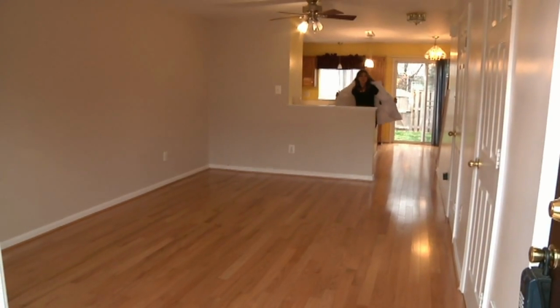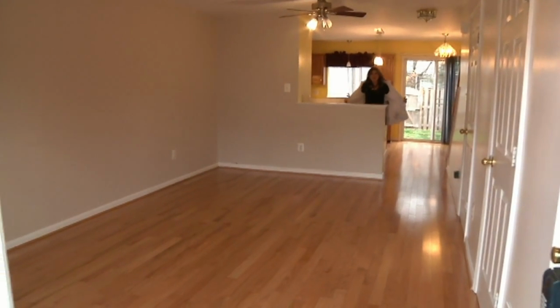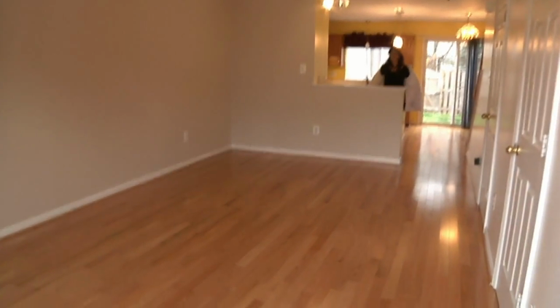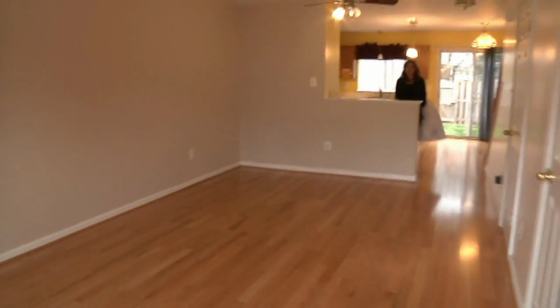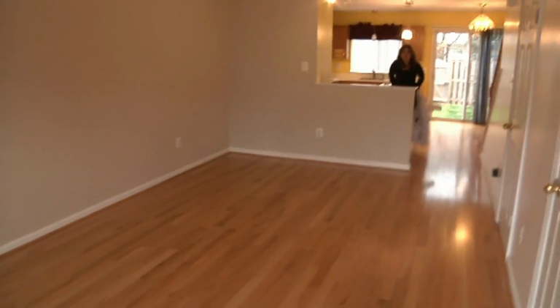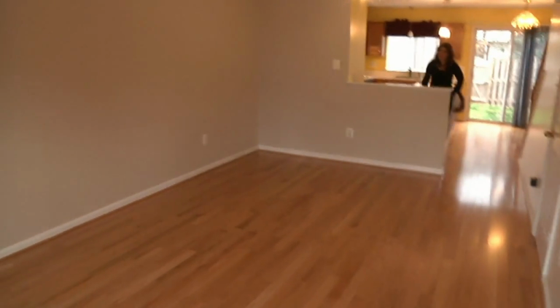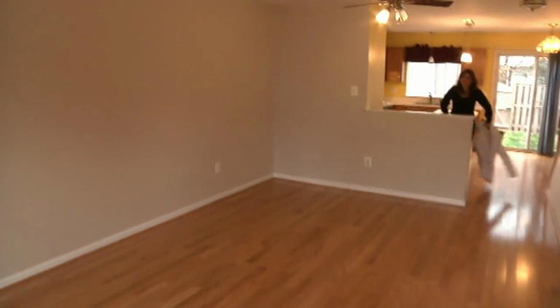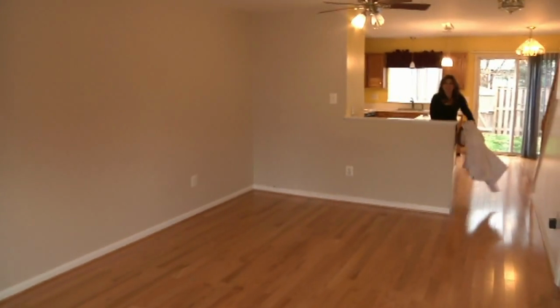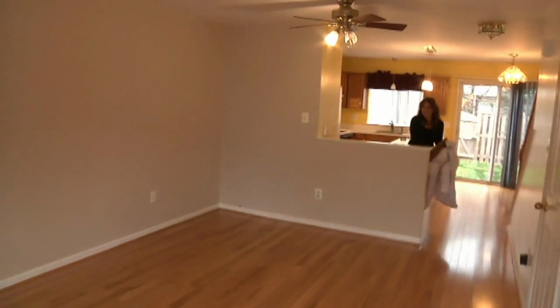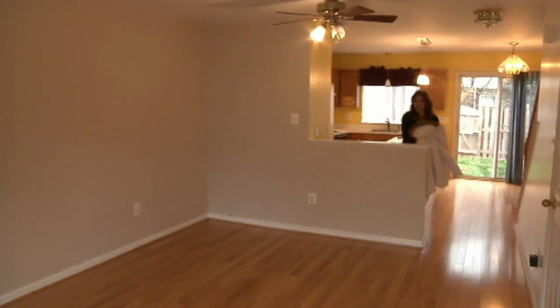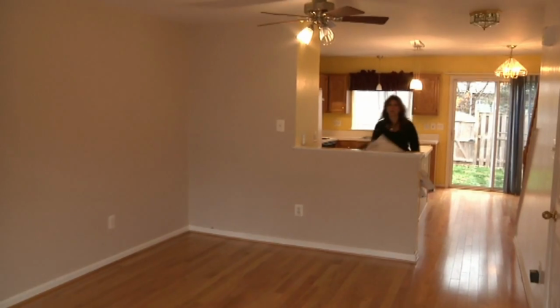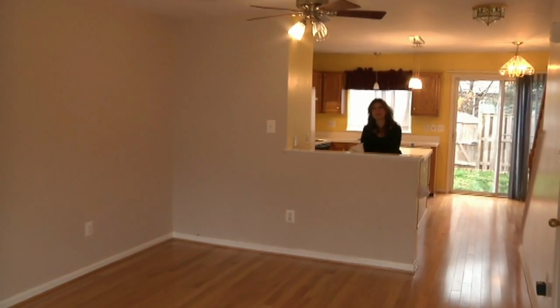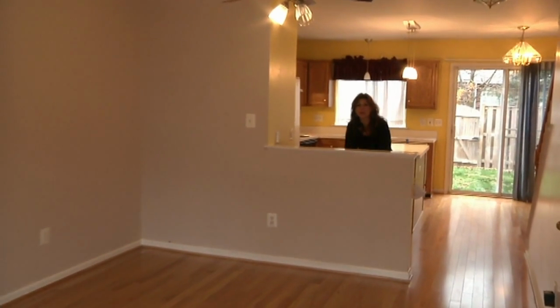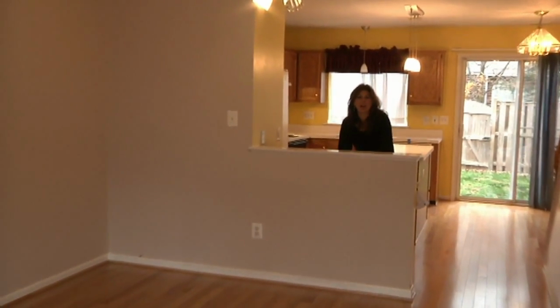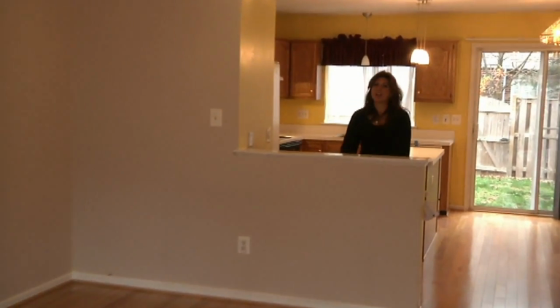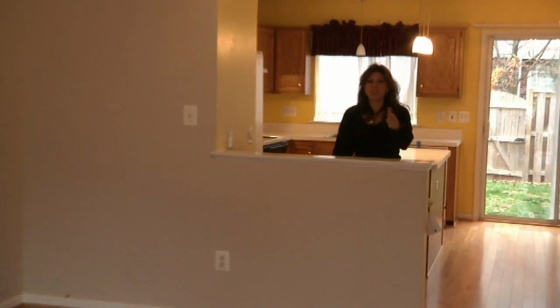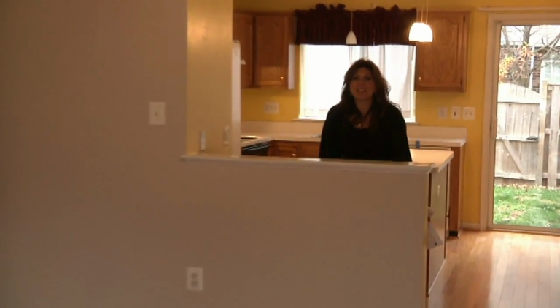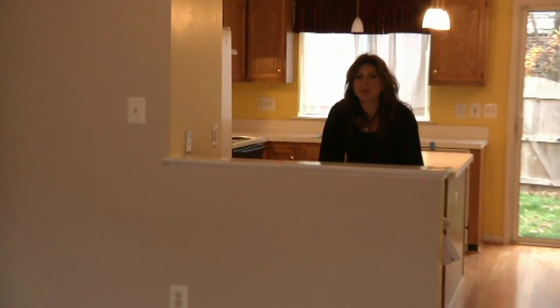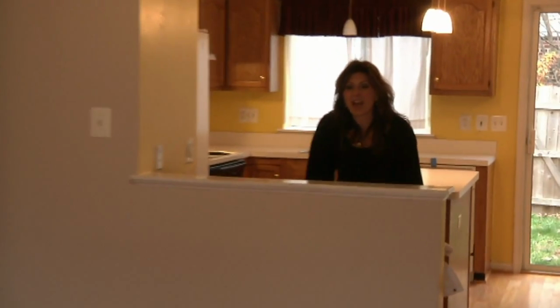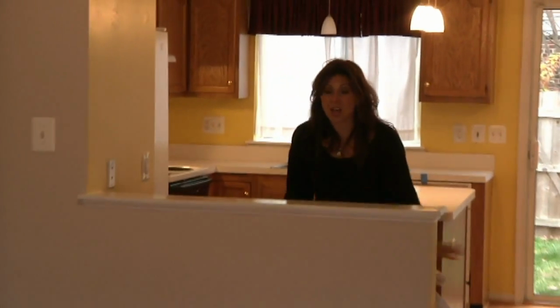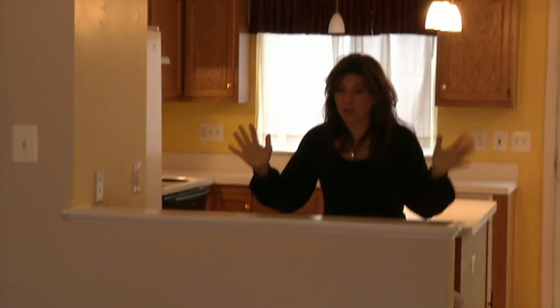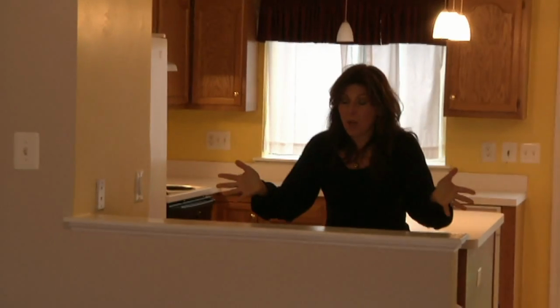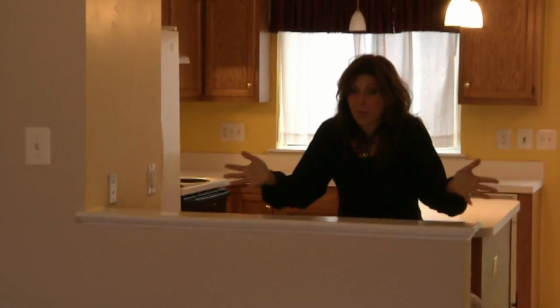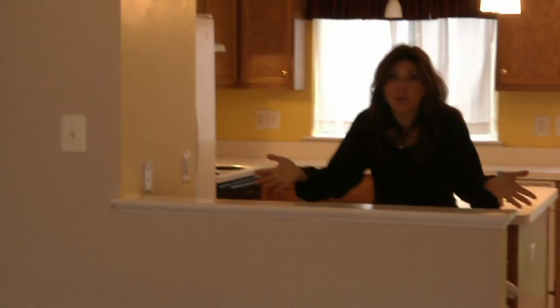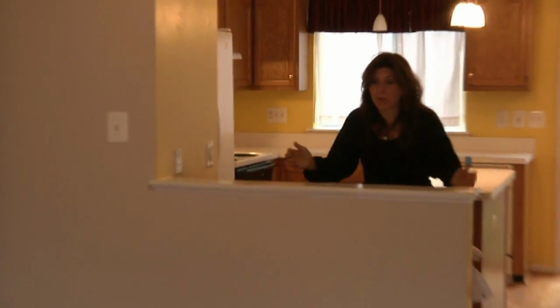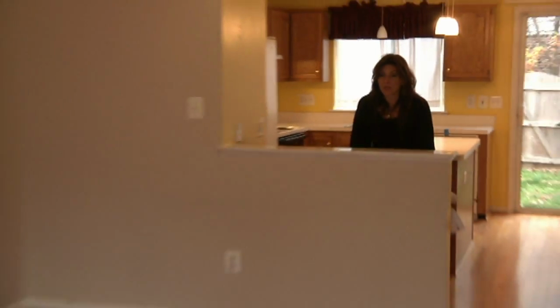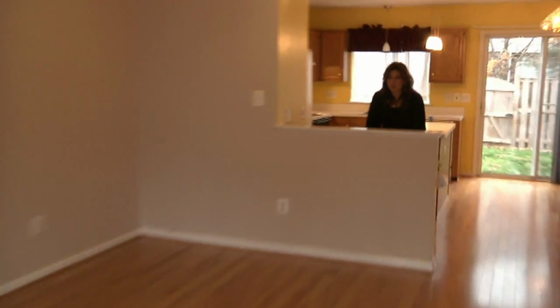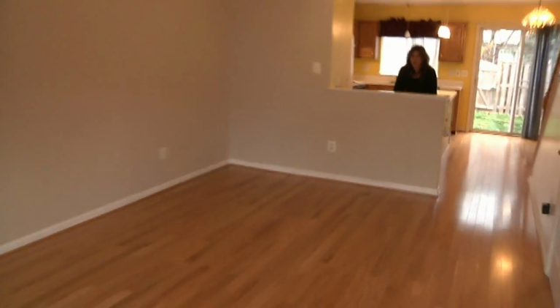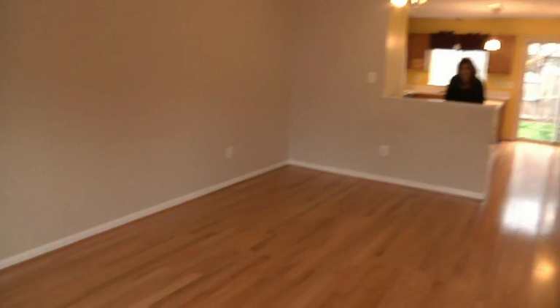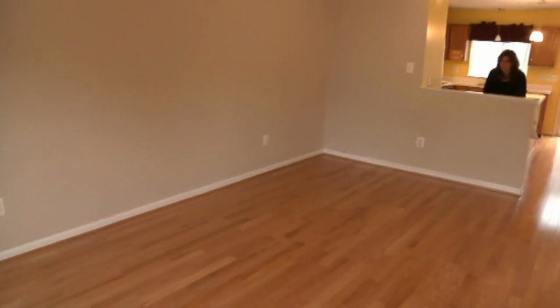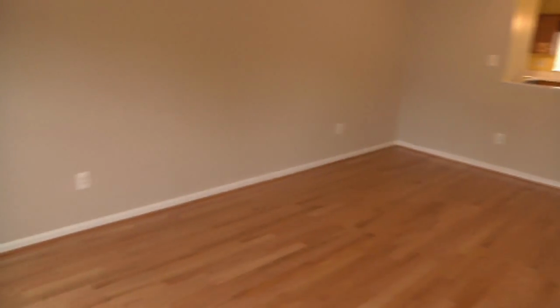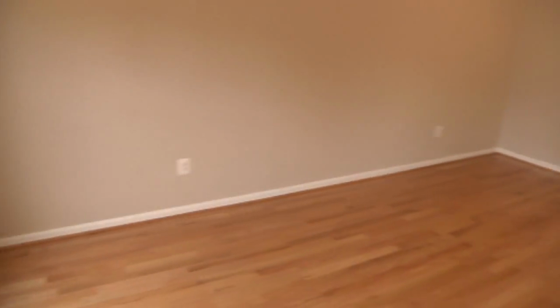Welcome home! I'm inside because it's nice and cozy warm, so we can take a quick view around. You're standing in the living room right now, which has got almost brand new hardwood floors. They're super shiny — I'm kind of jealous, I wish mine were that great.